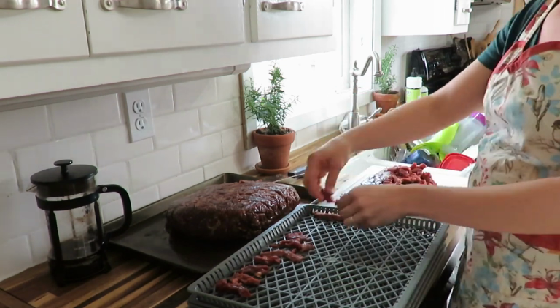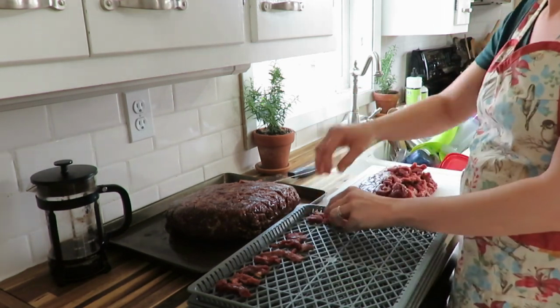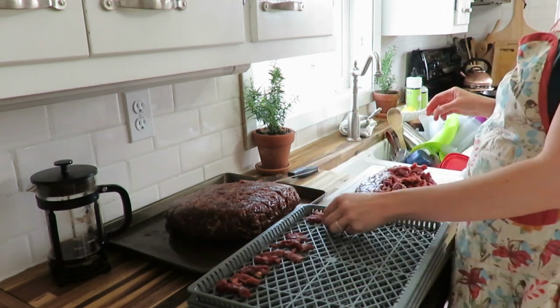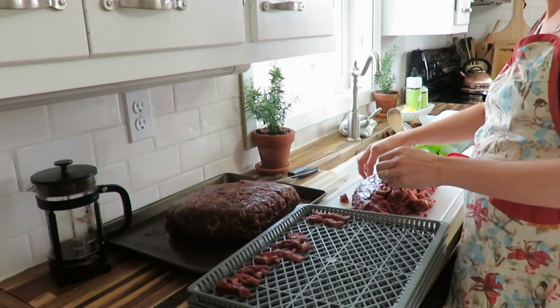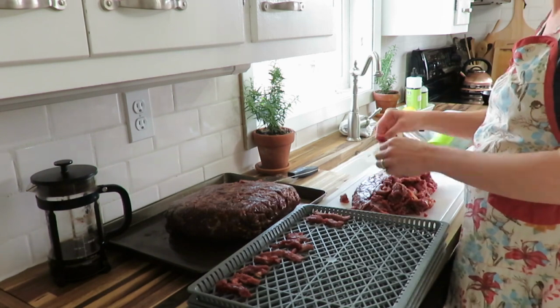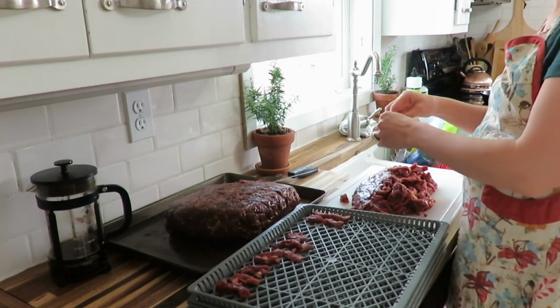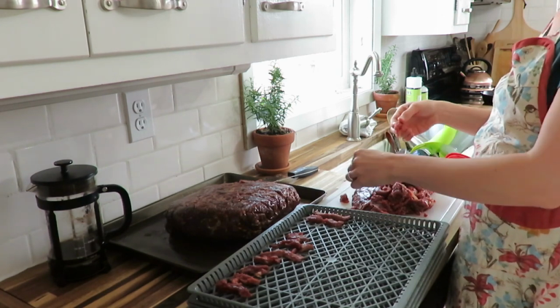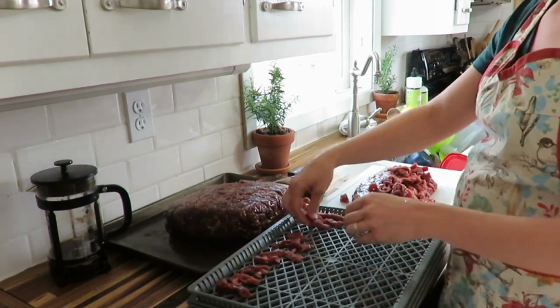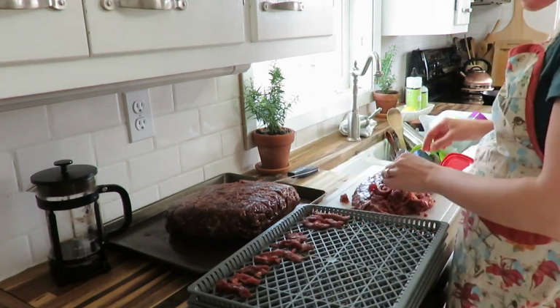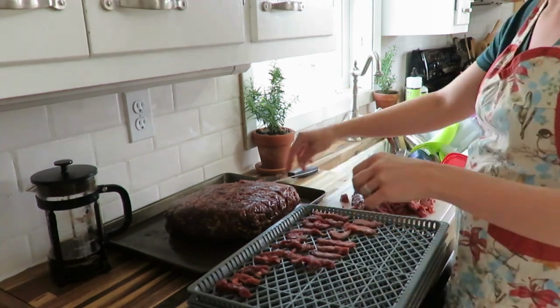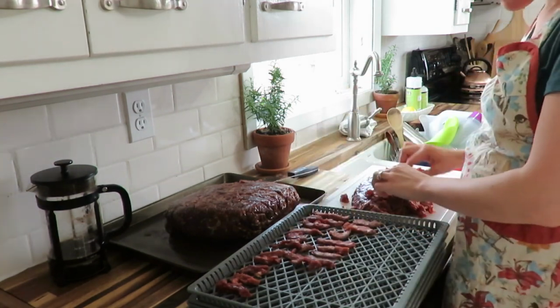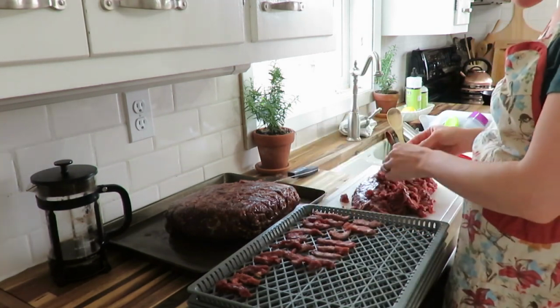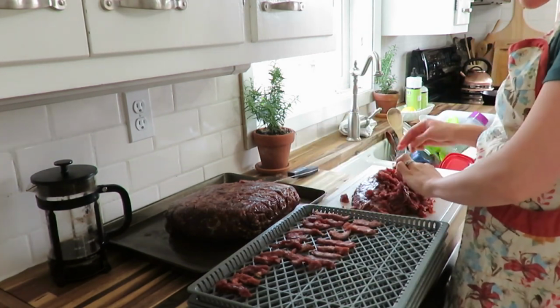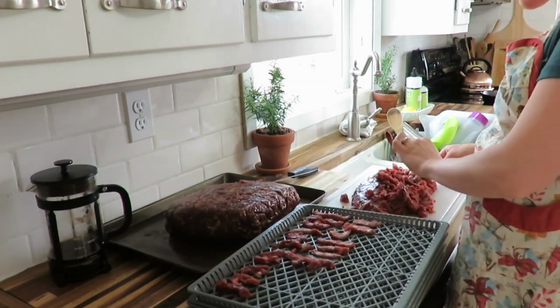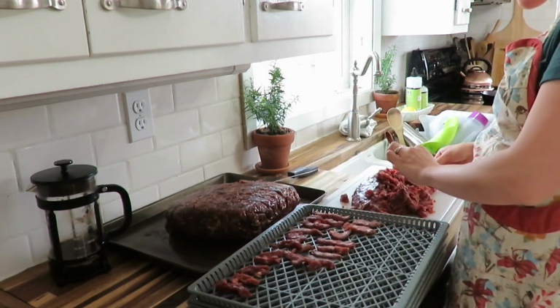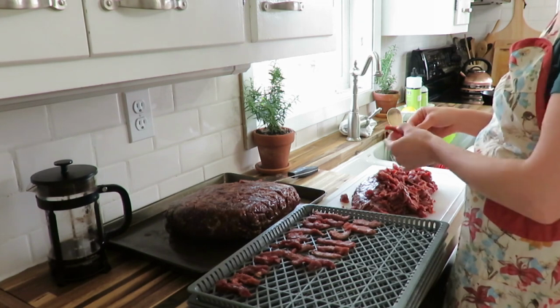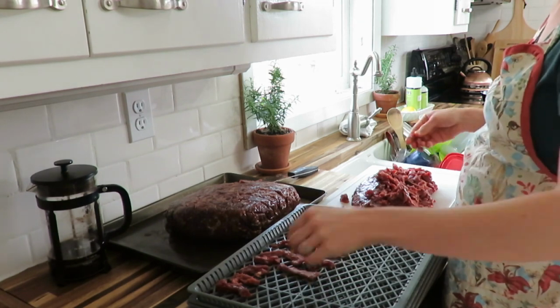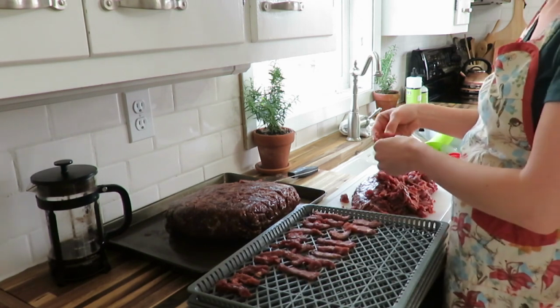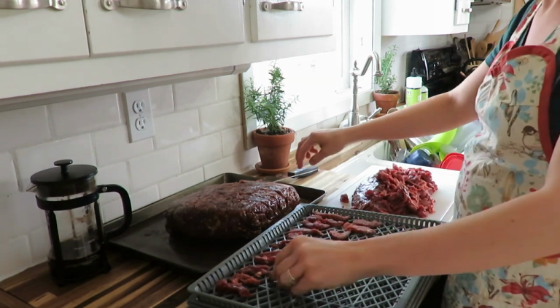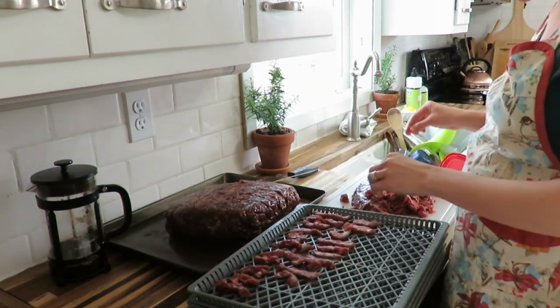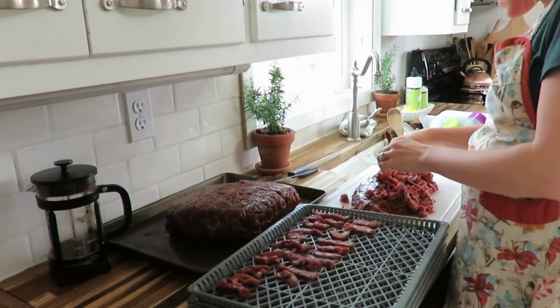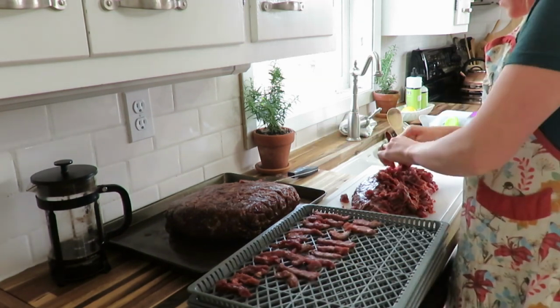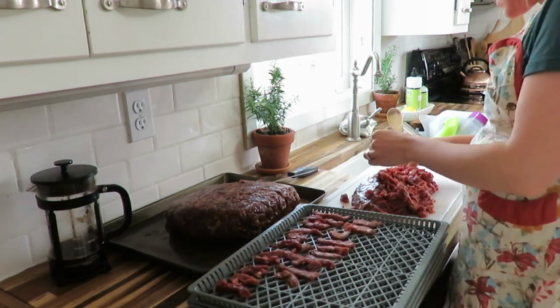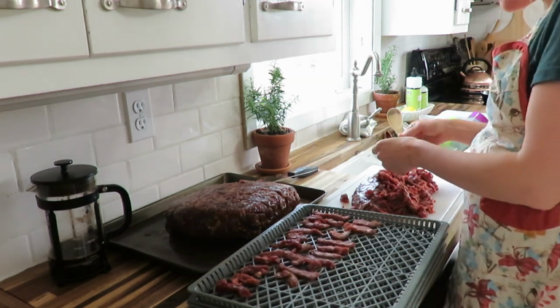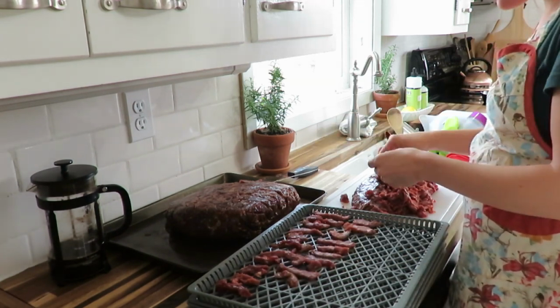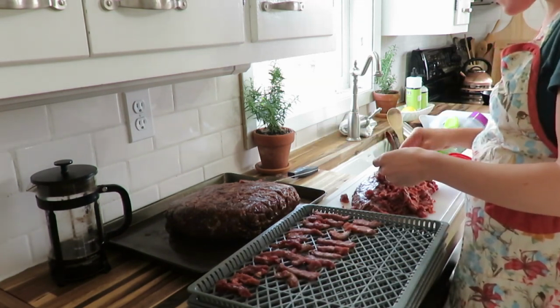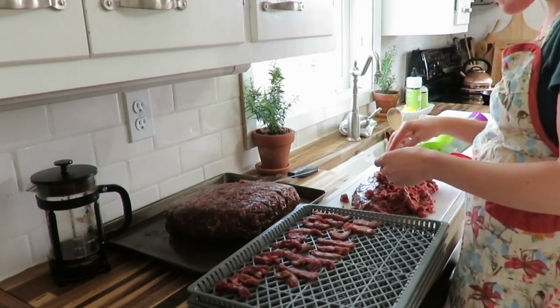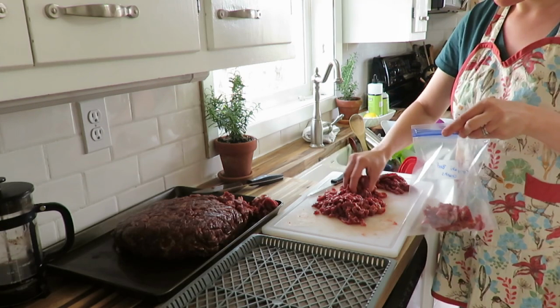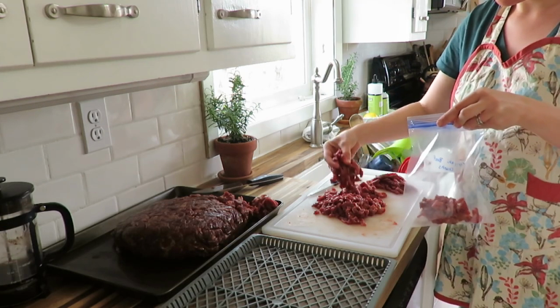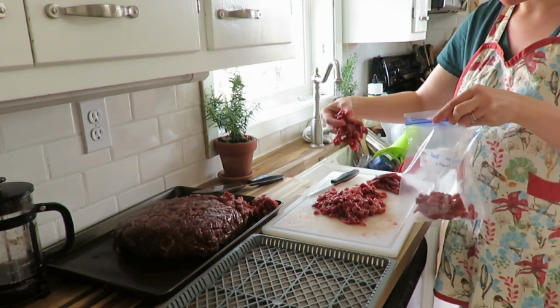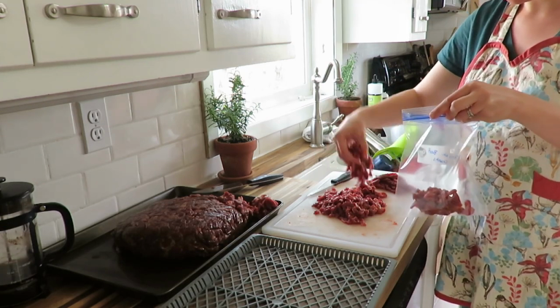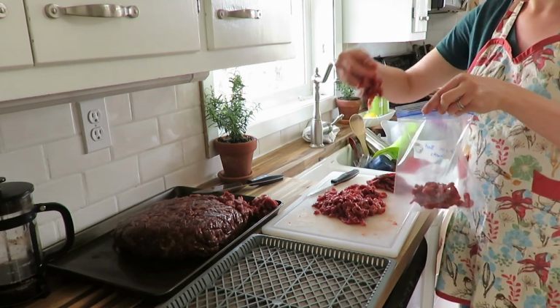I just used the longer, thinner pieces to make the jerky and ended up freezing the other parts to make probably stuff like stir fries or some other type of dish.